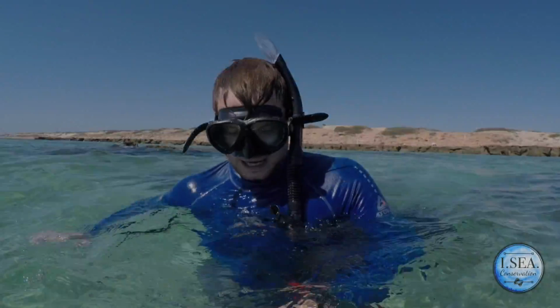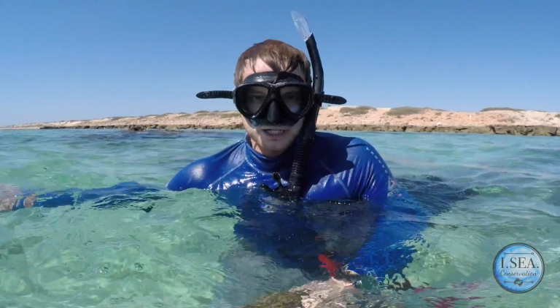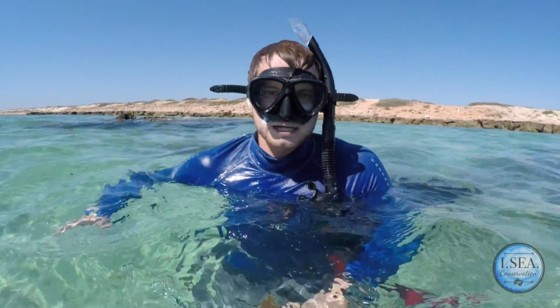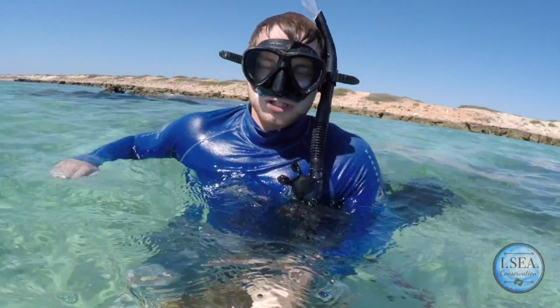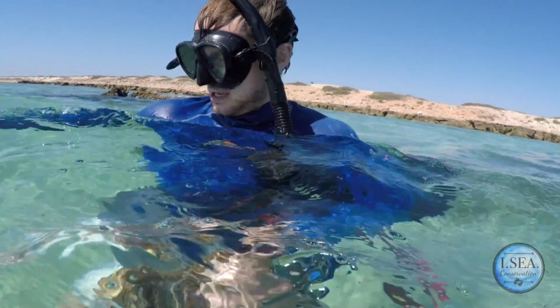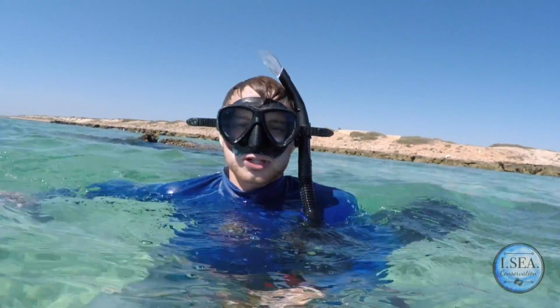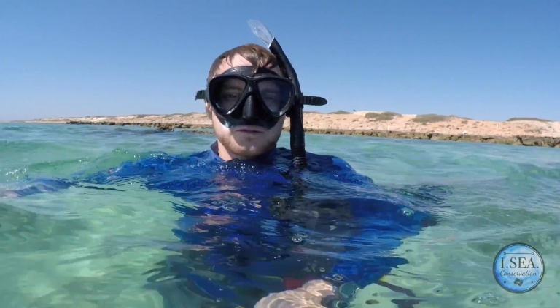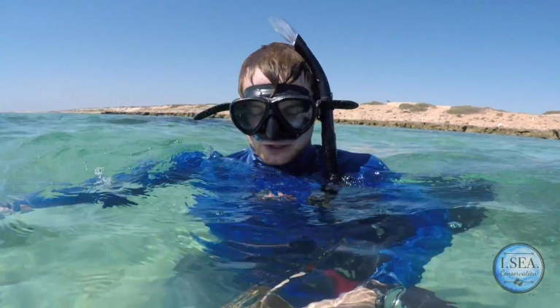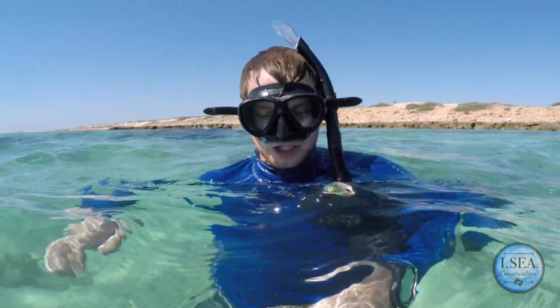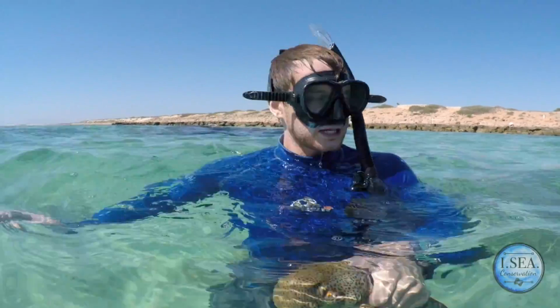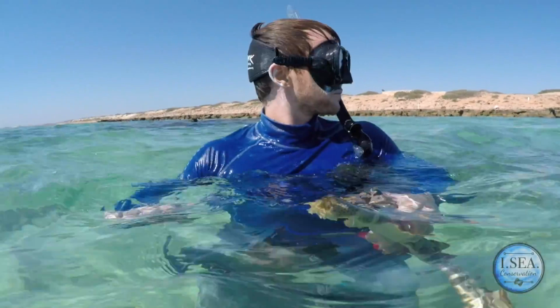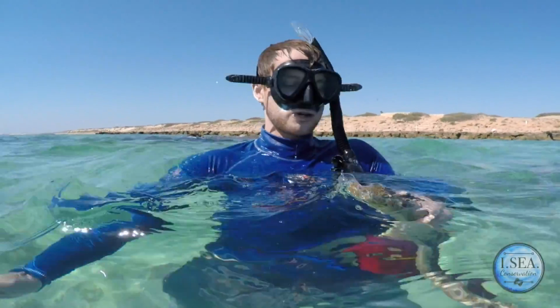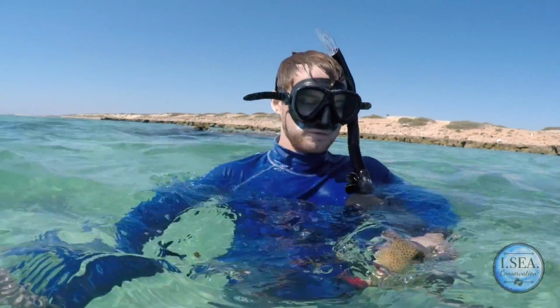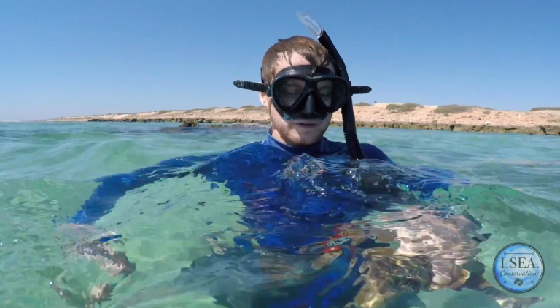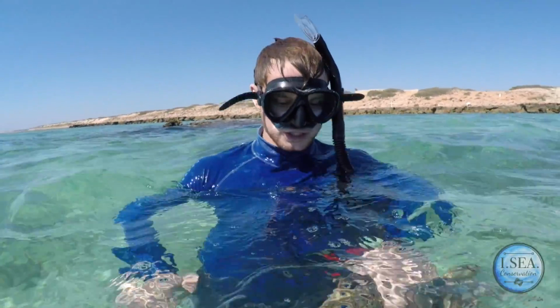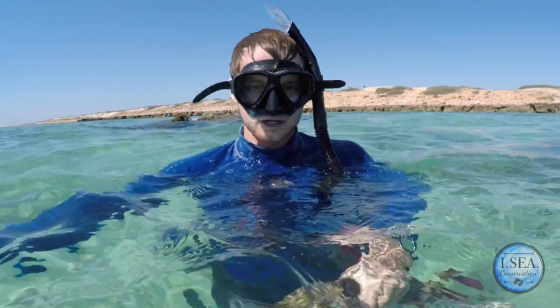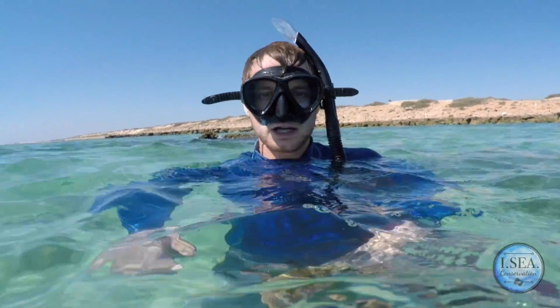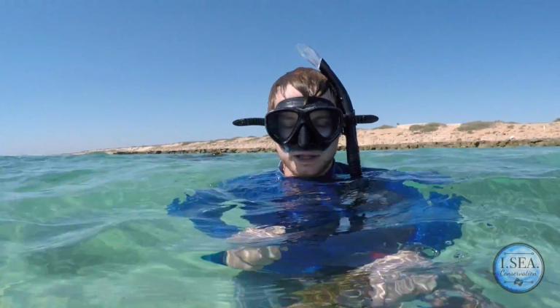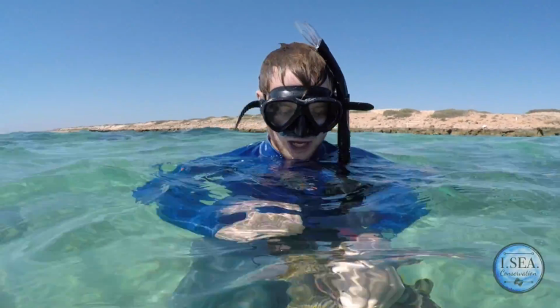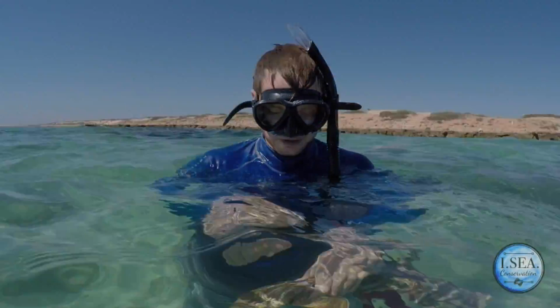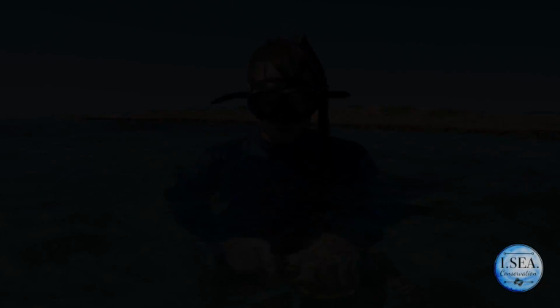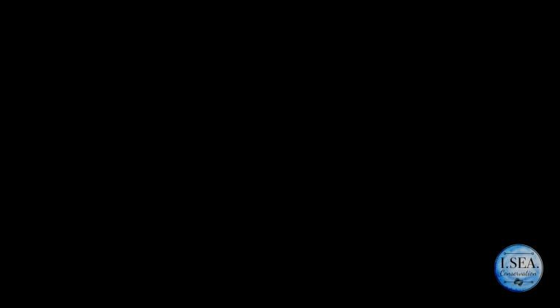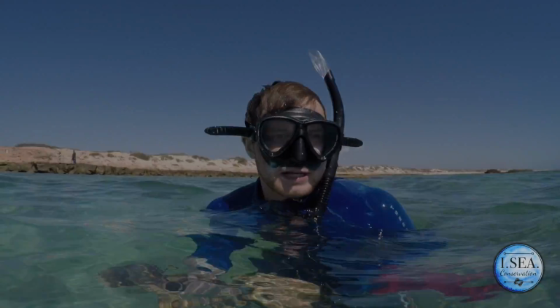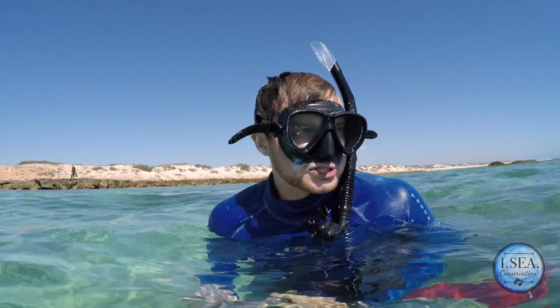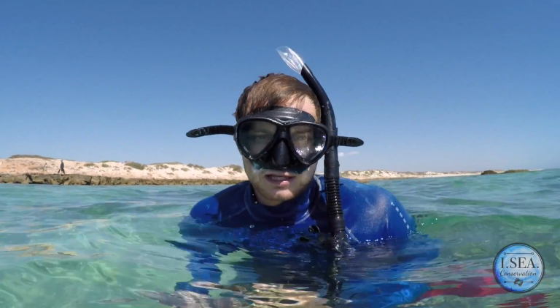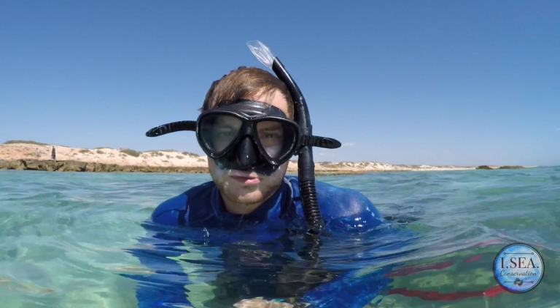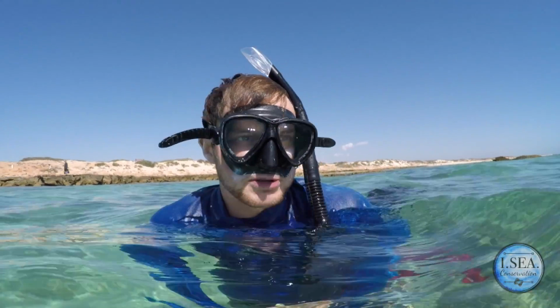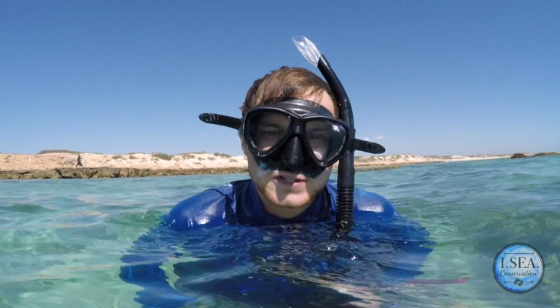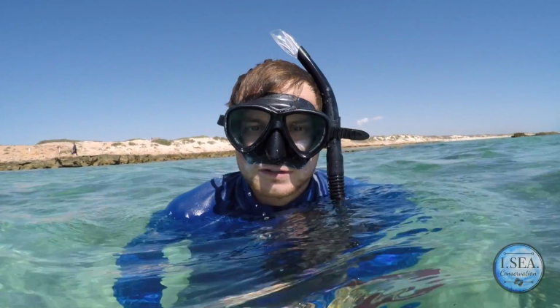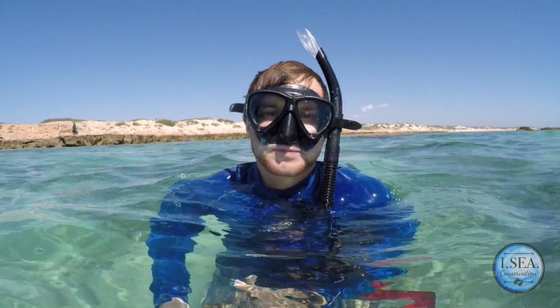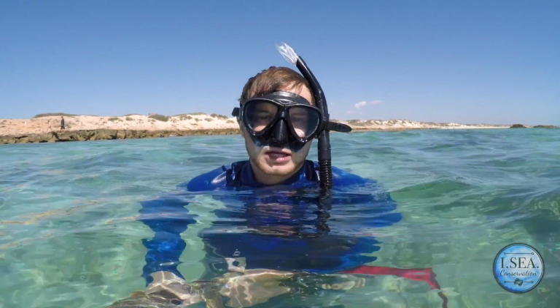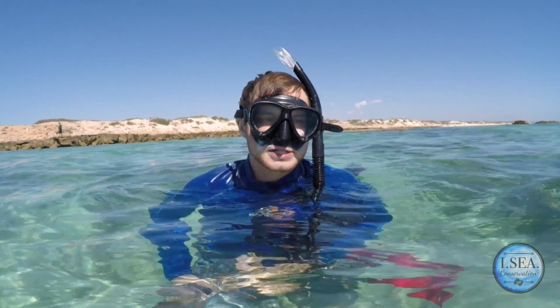As it grows it'll just get a bit more constricting for him, so we're just going to try and take it off. We do have a knife but hopefully we can just peel it off without pushing him too much further down. Sharks are pretty resilient animals, so now the object's actually been removed they should be able to recover quite nicely.